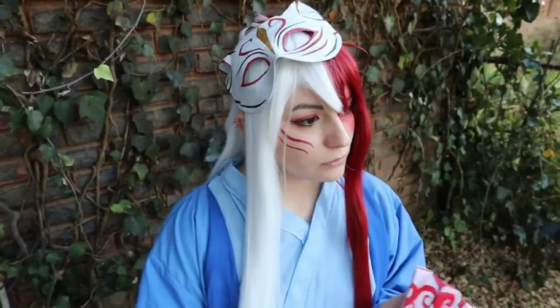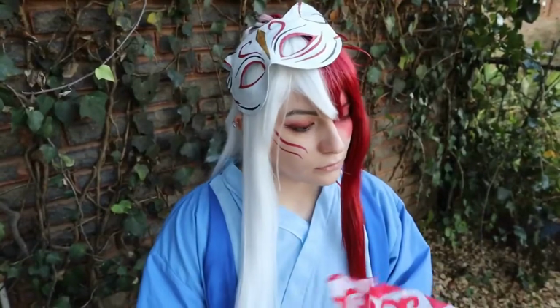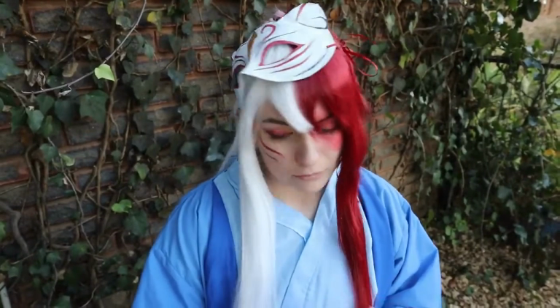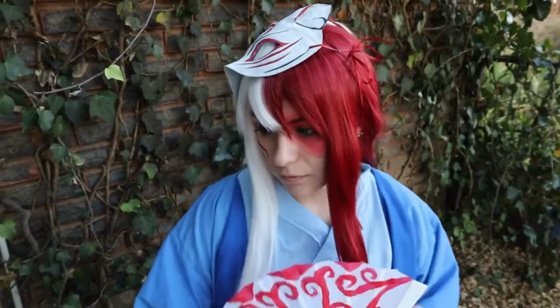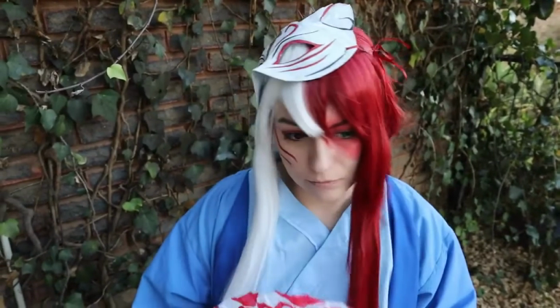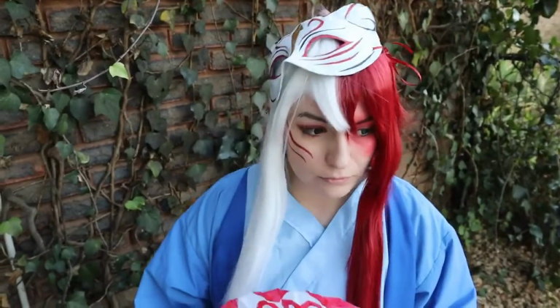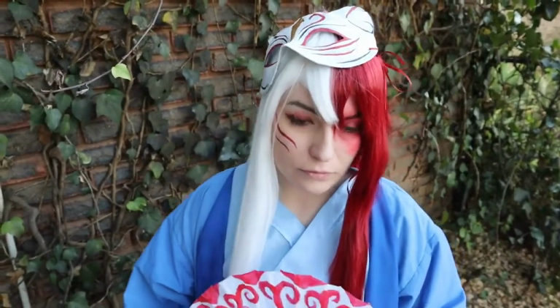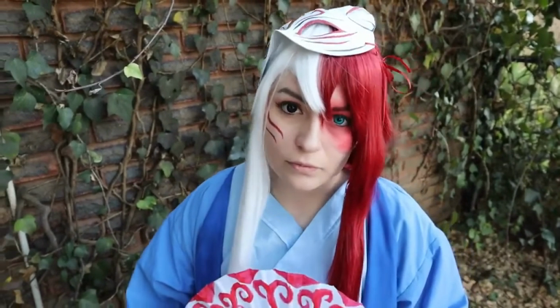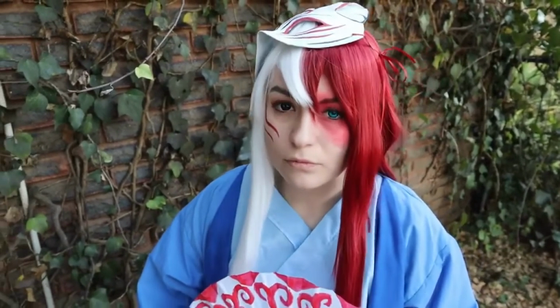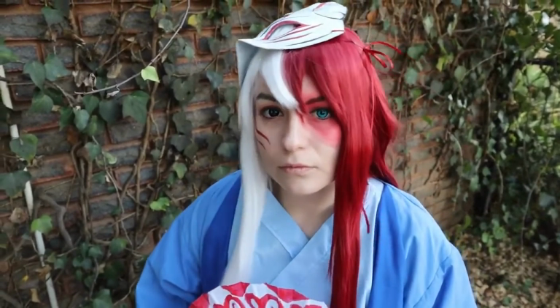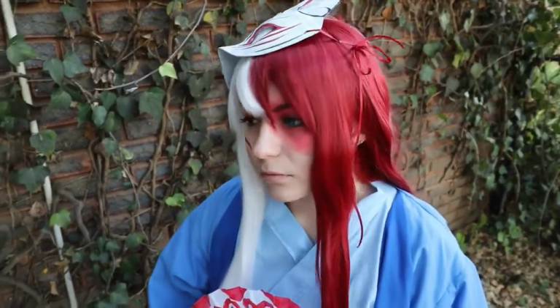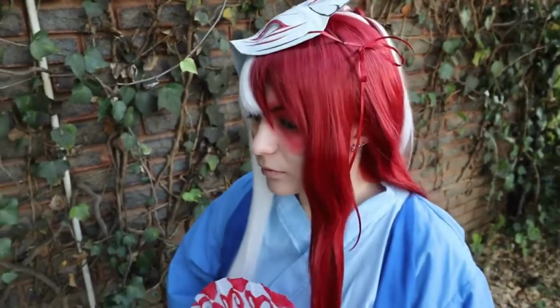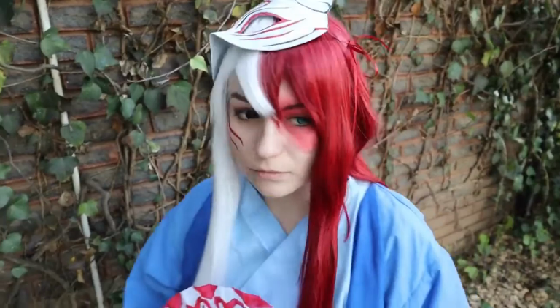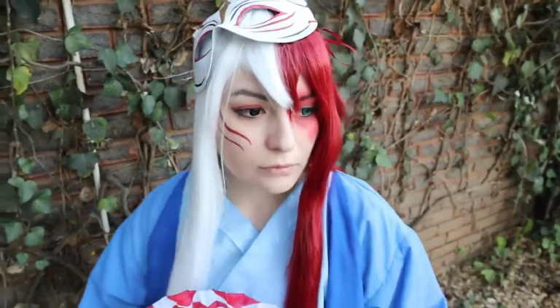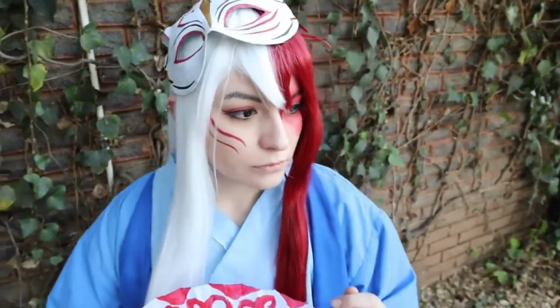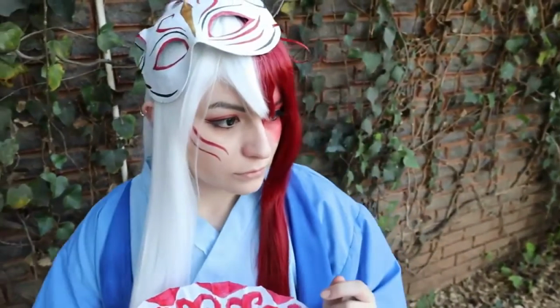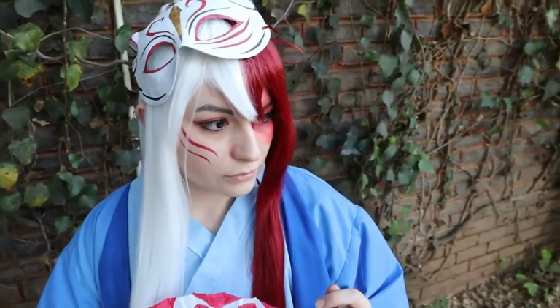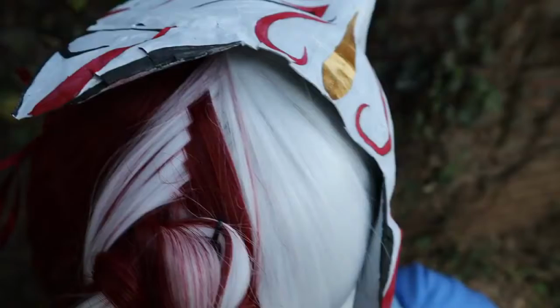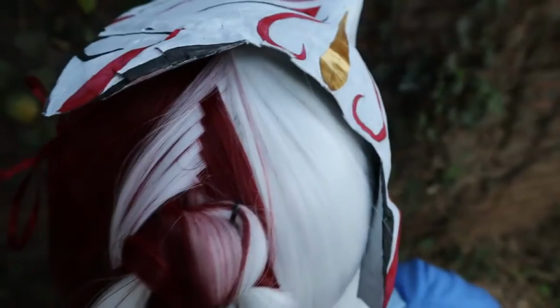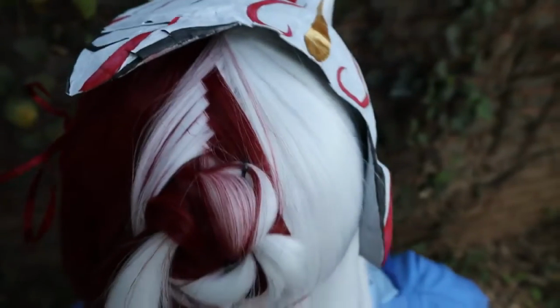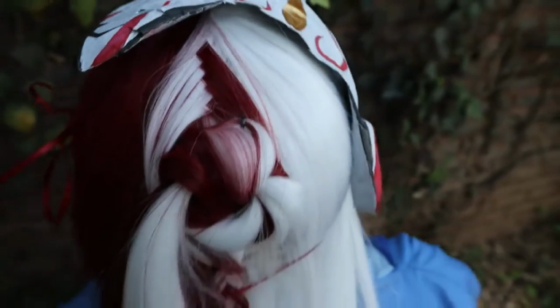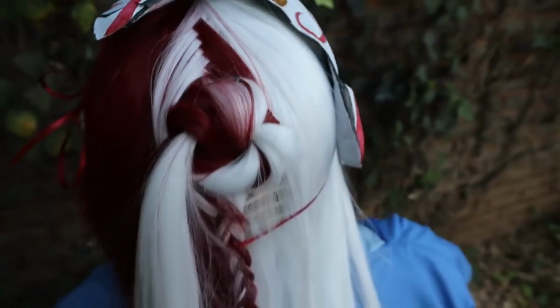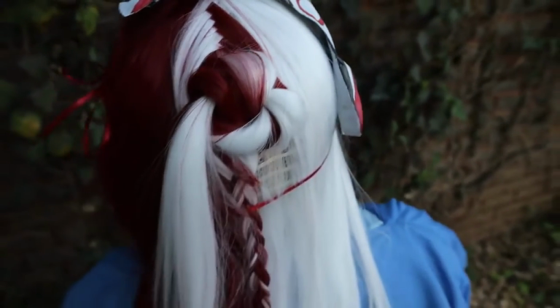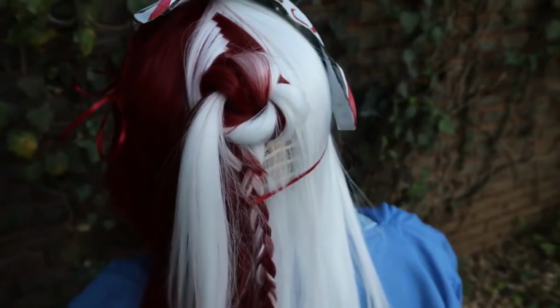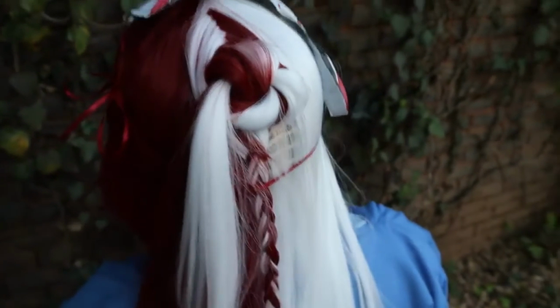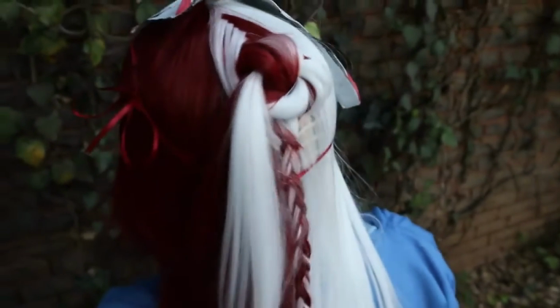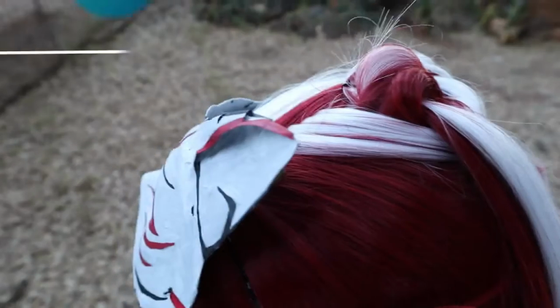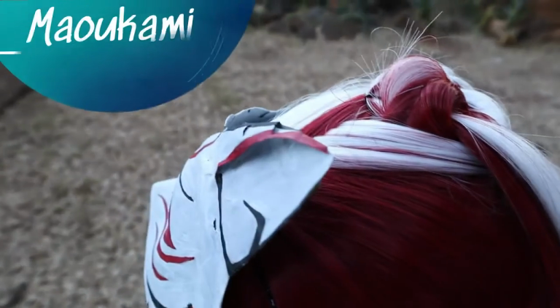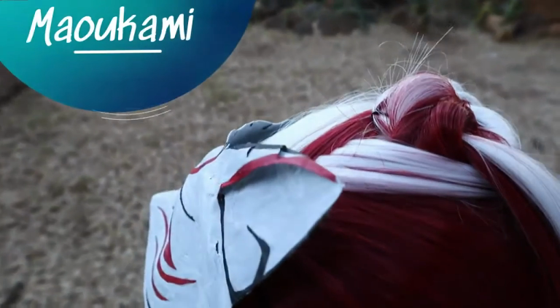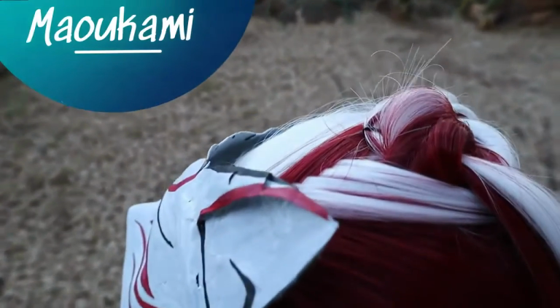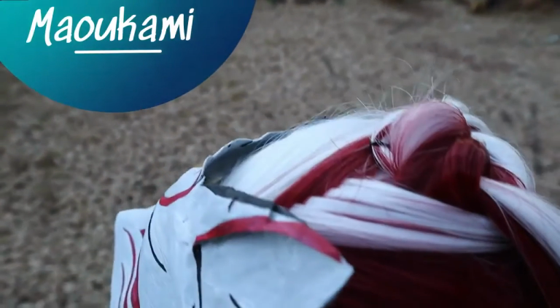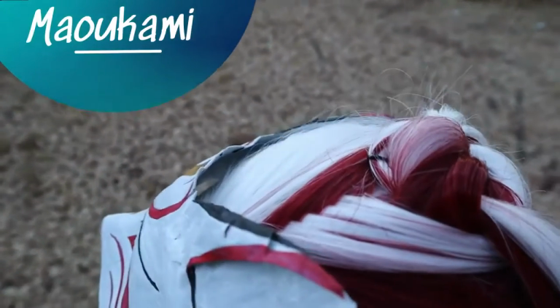My overall review is entirely positive and I would really recommend this wig if you don't want to go for the canon short hairstyle. If you'd like to get this wig for yourself or any other wig from Elymail, you can get a 12% discount using the code MALCOMI and the link in the description.